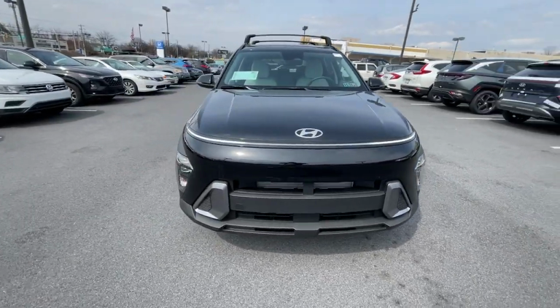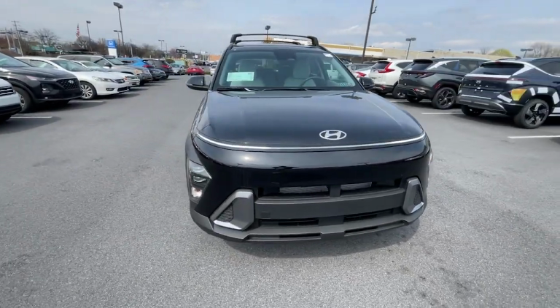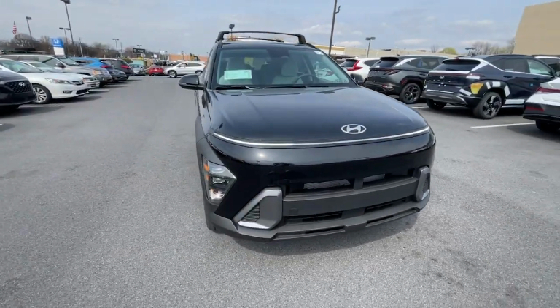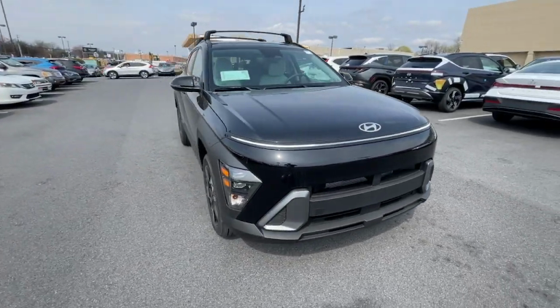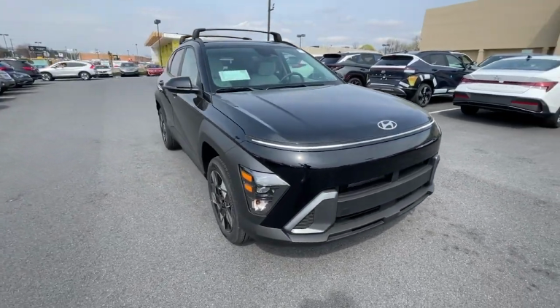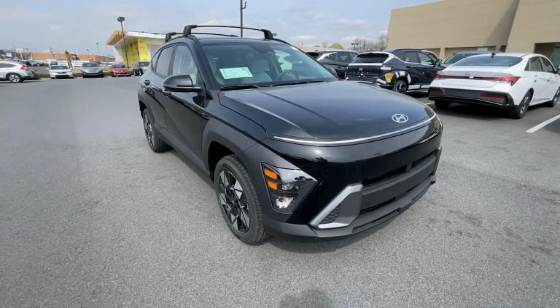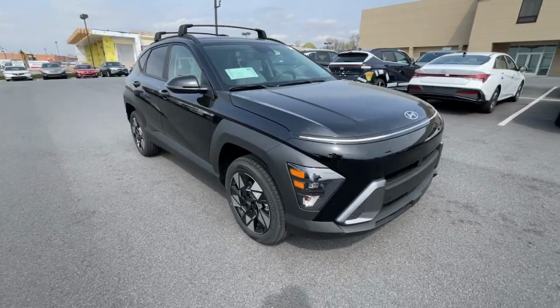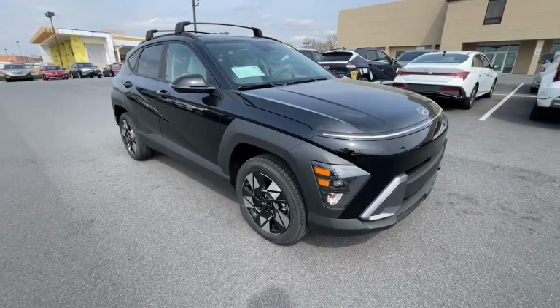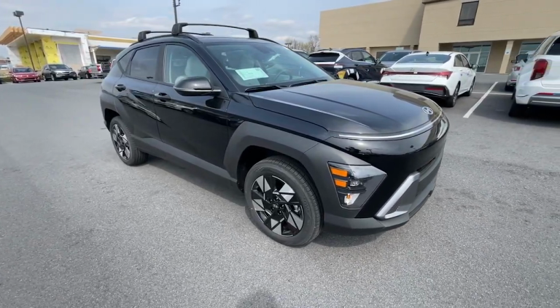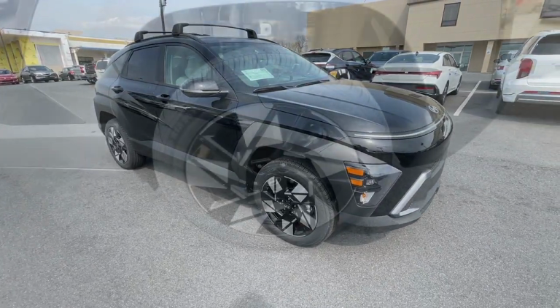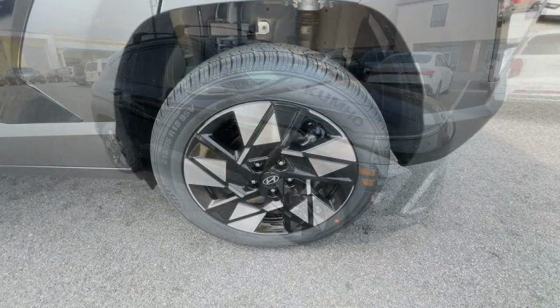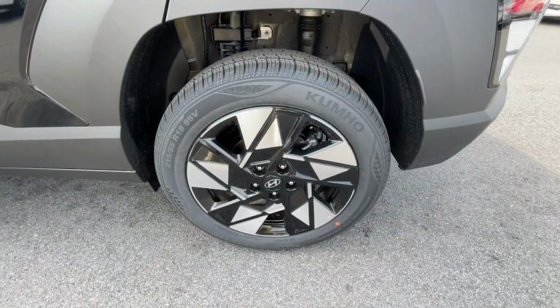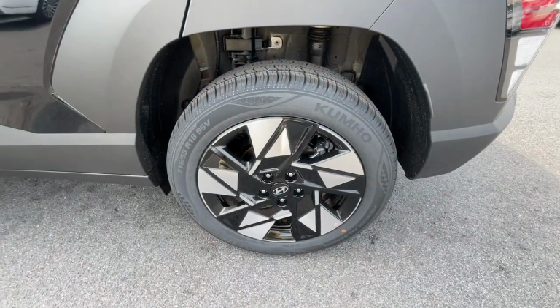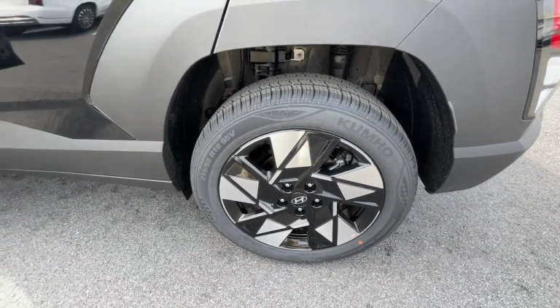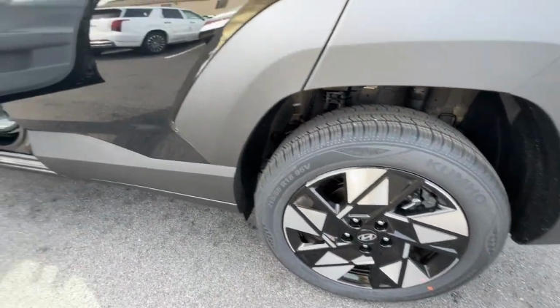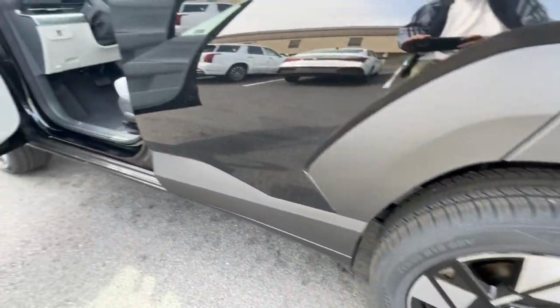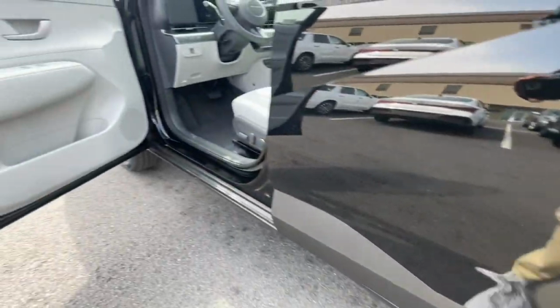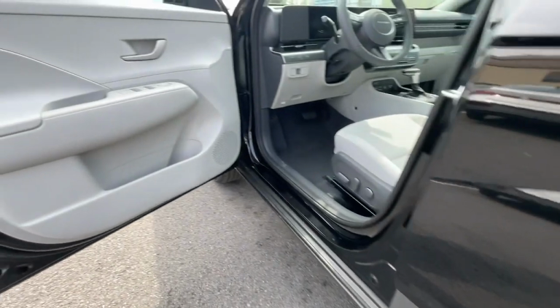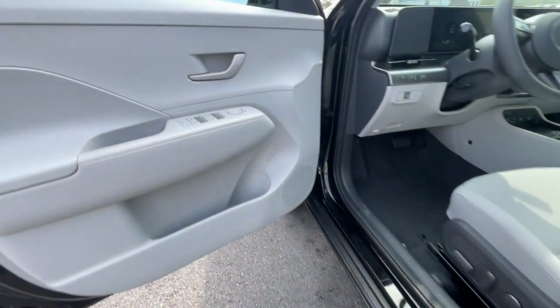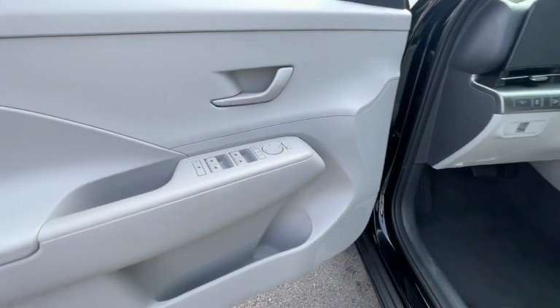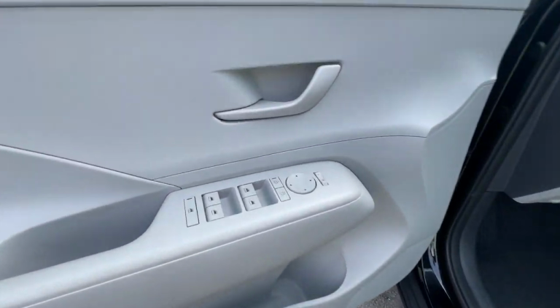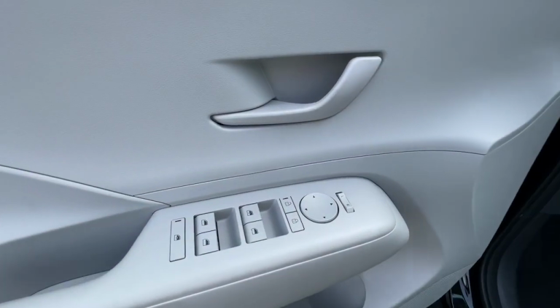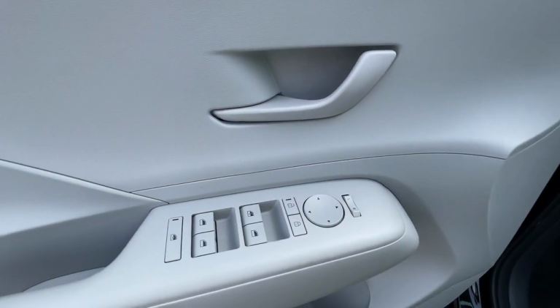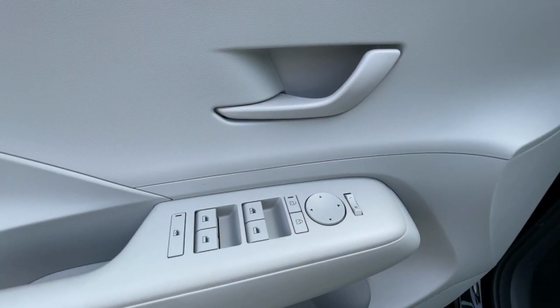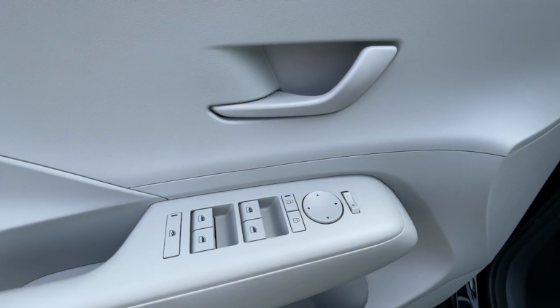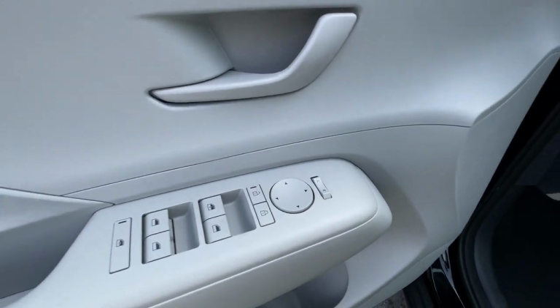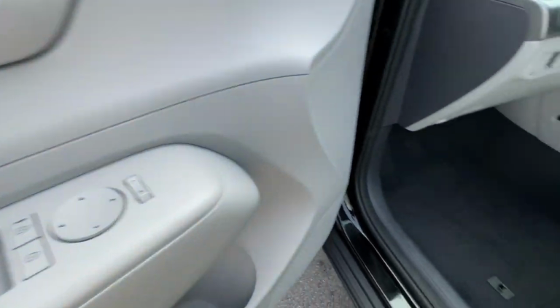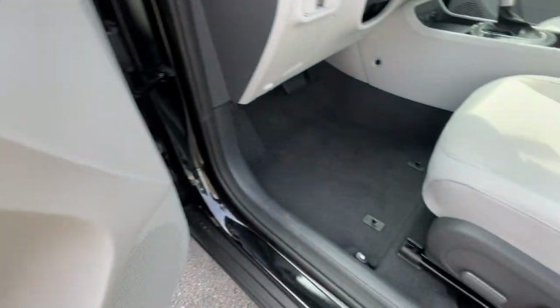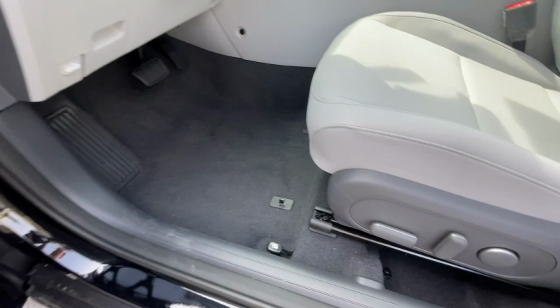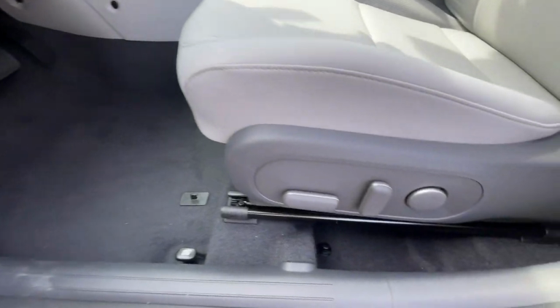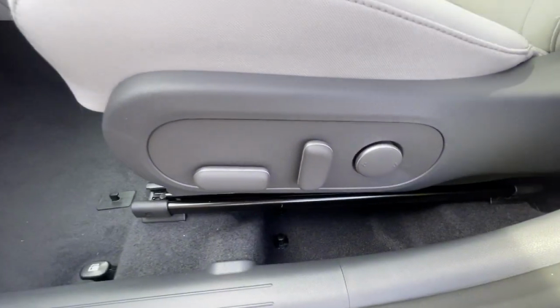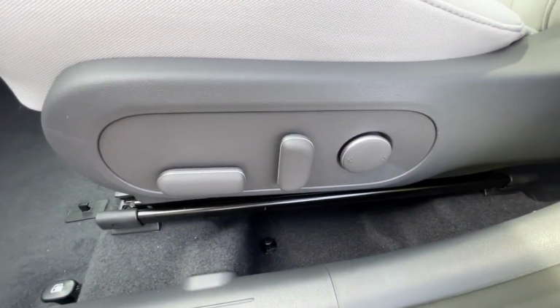Intelligent auto on-off high beams, pre-collision system, lane departure warning, keyless entry, all-wheel drive, backup camera, remote engine start, premium sound system, heated mirrors, satellite radio.